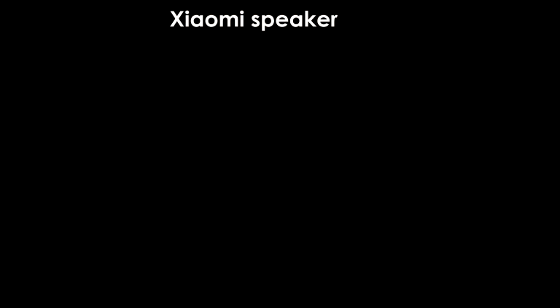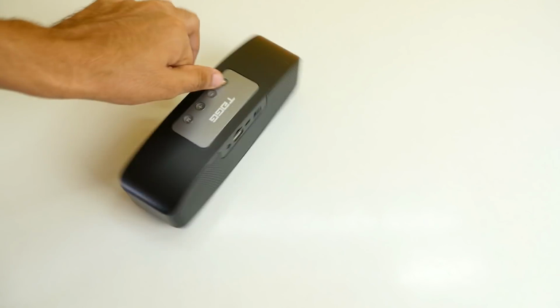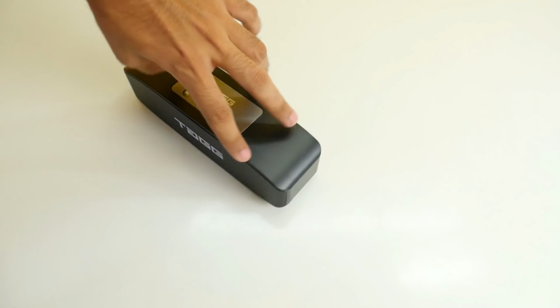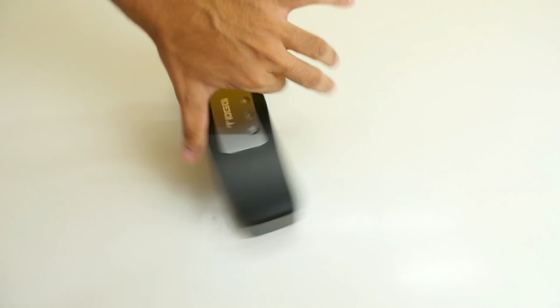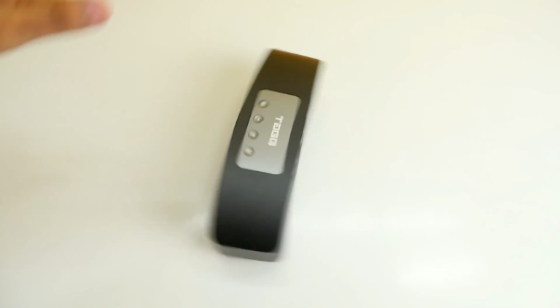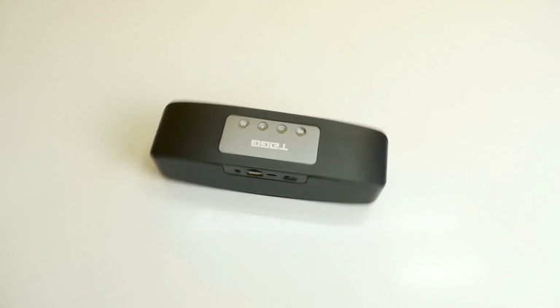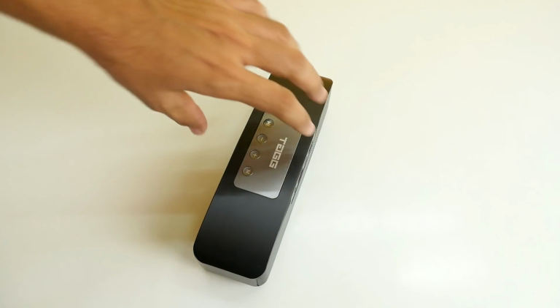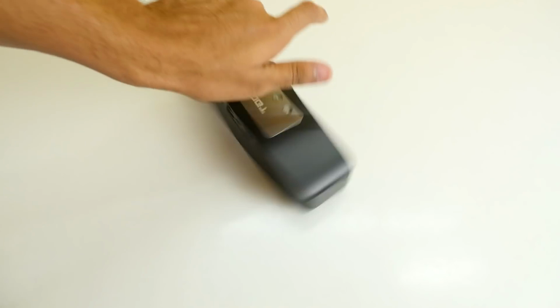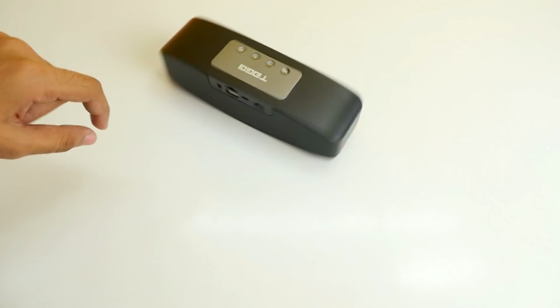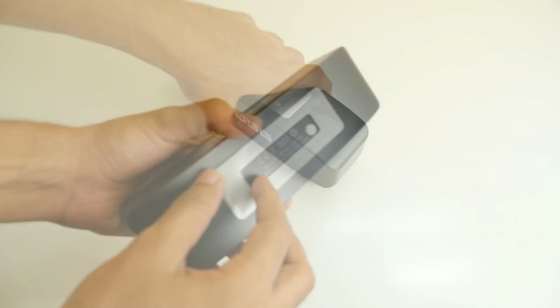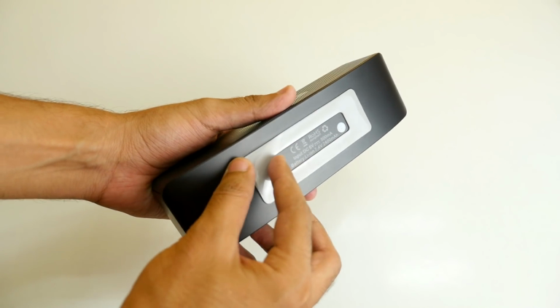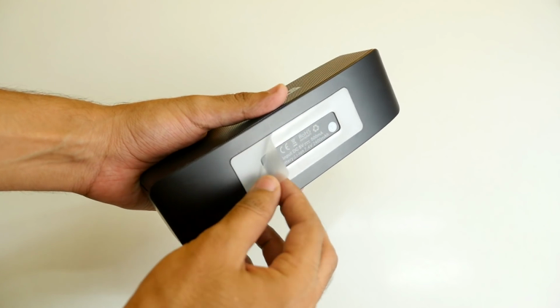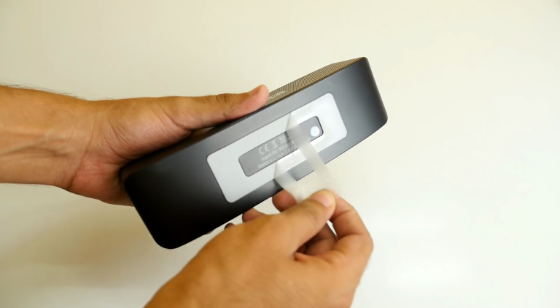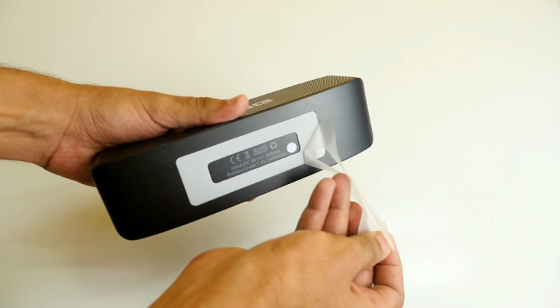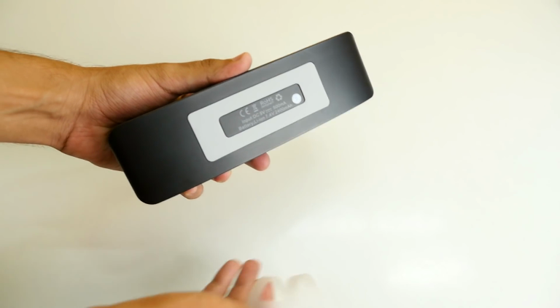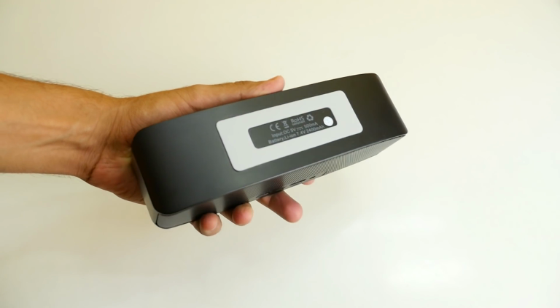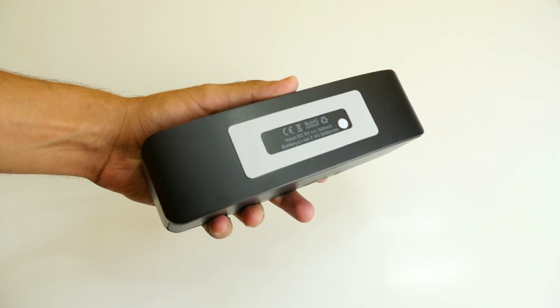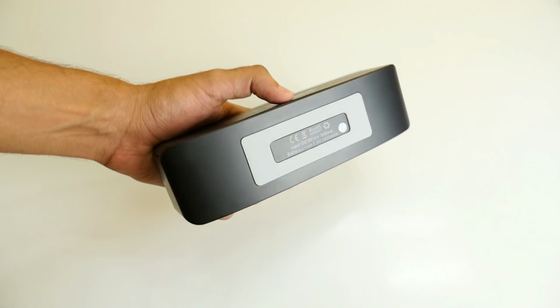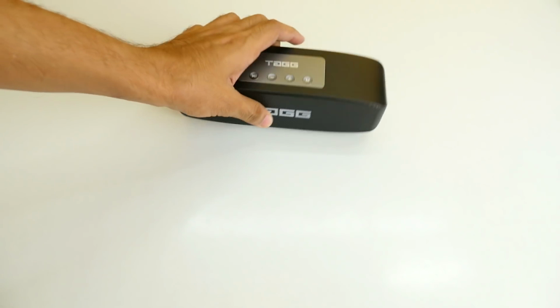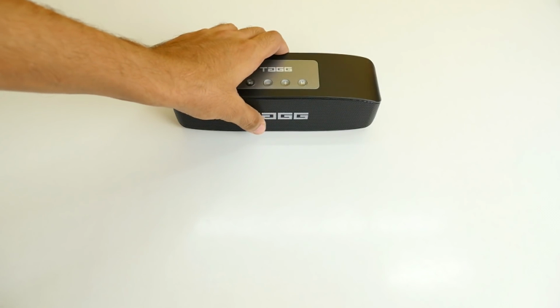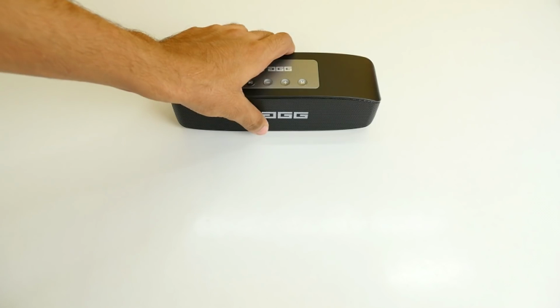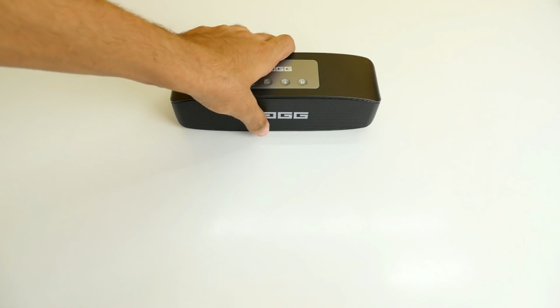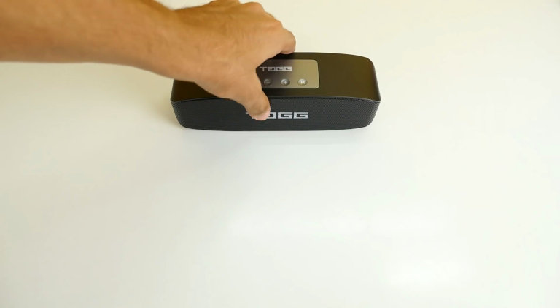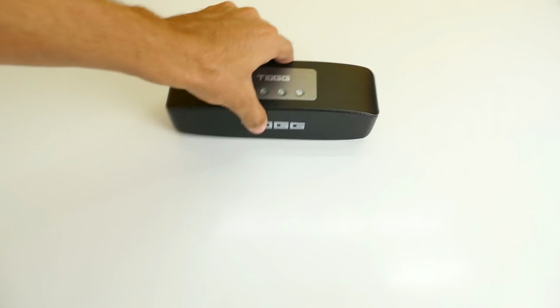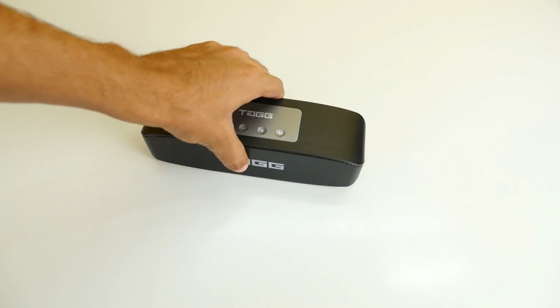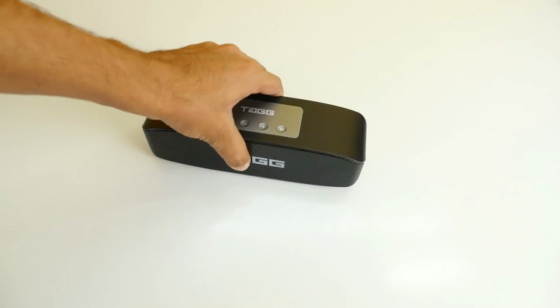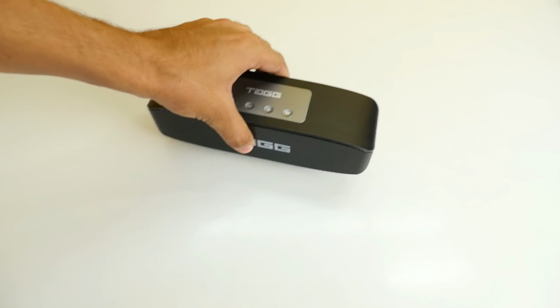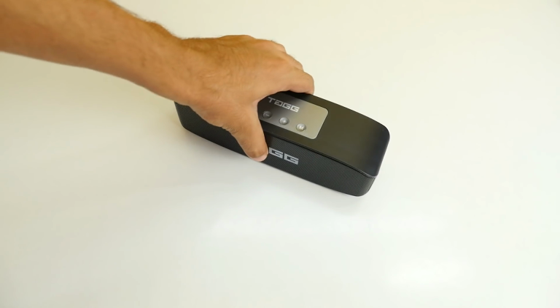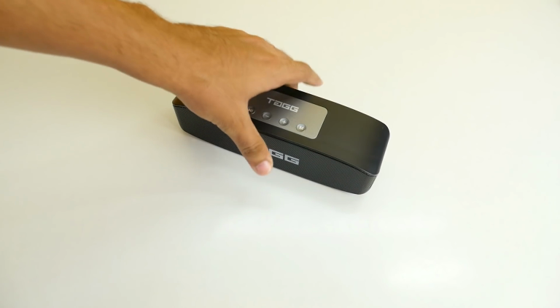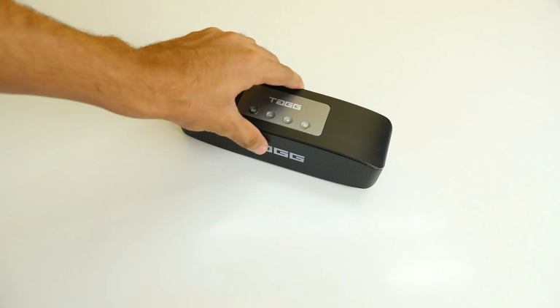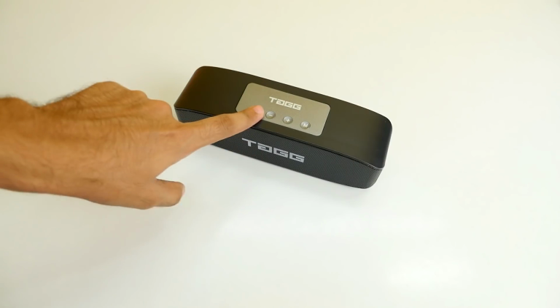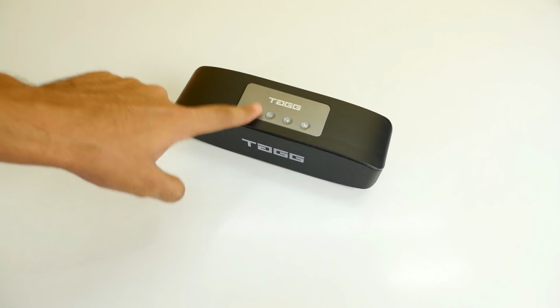In the comparison you can clearly notice that the Tag speaker is louder and better sounding as well in my opinion. Now let's talk about some negative points. First of all, at maximum volume the audio quality is not as good as how it is at 80% volume.